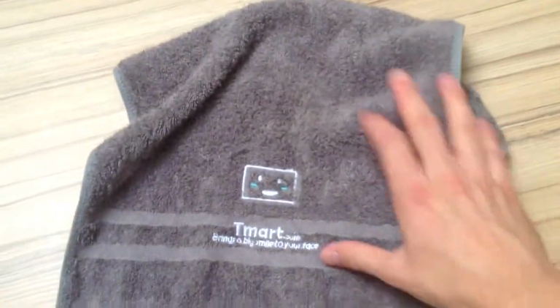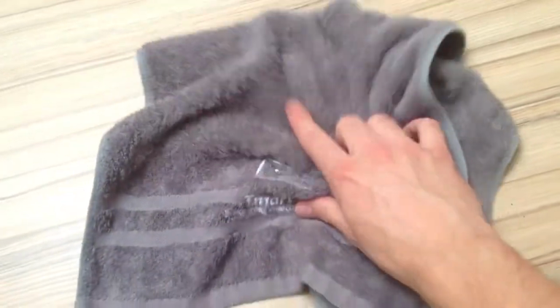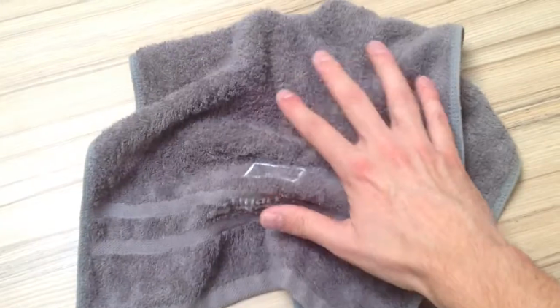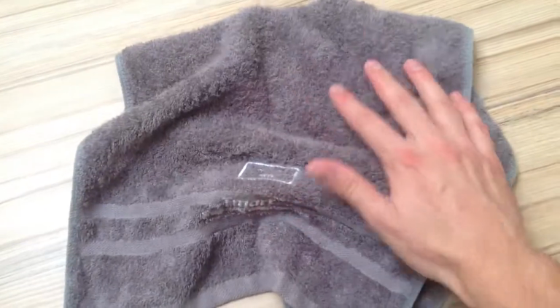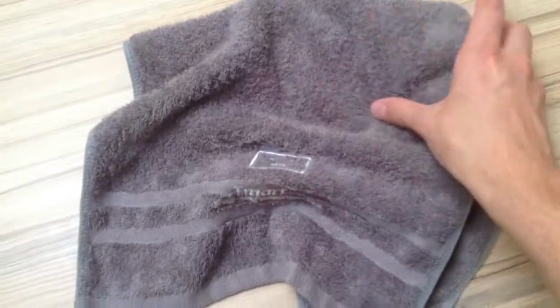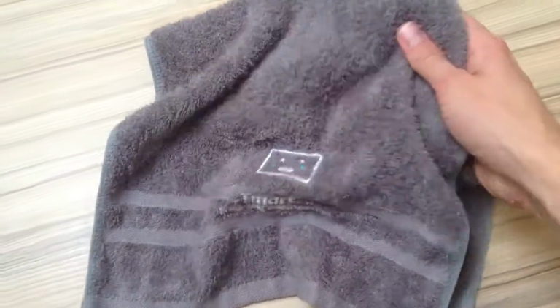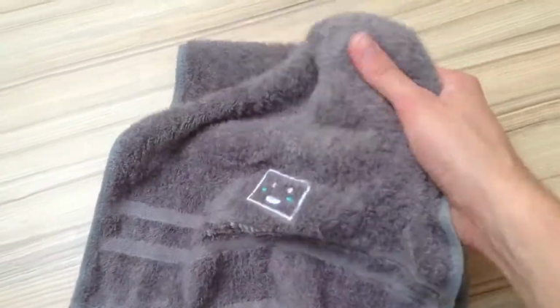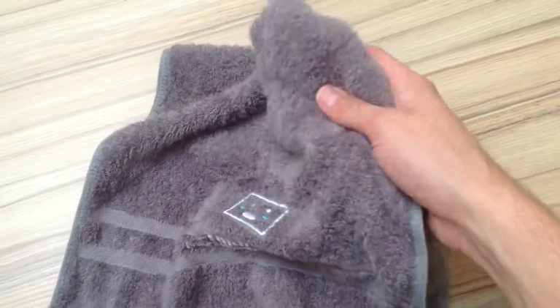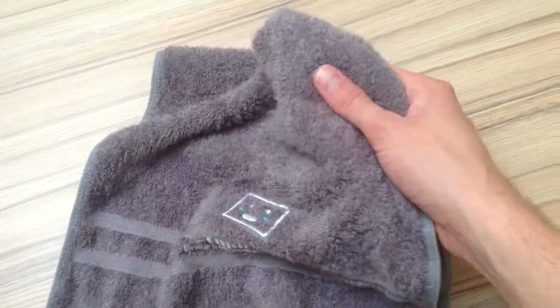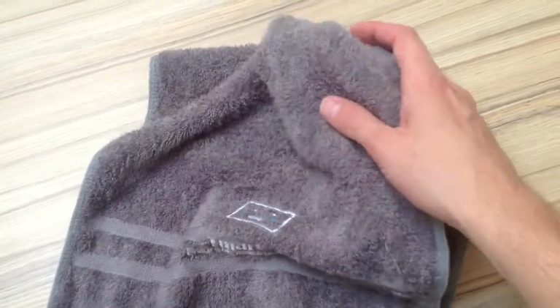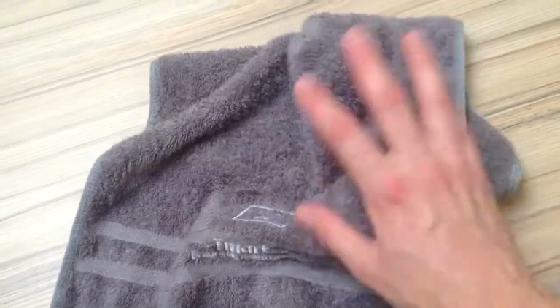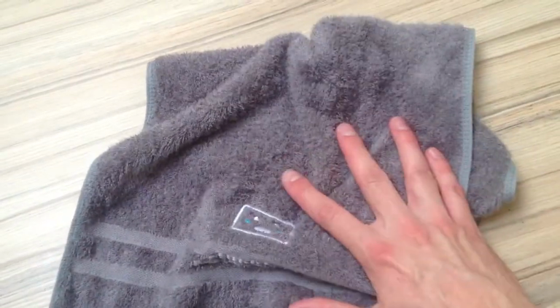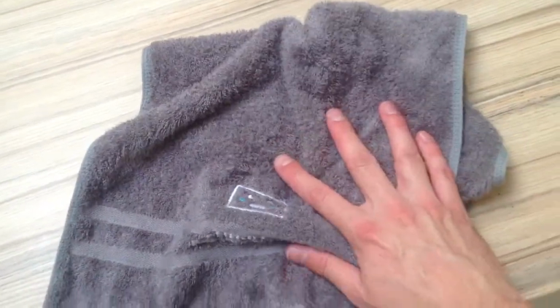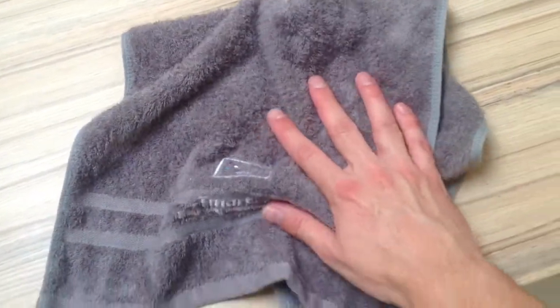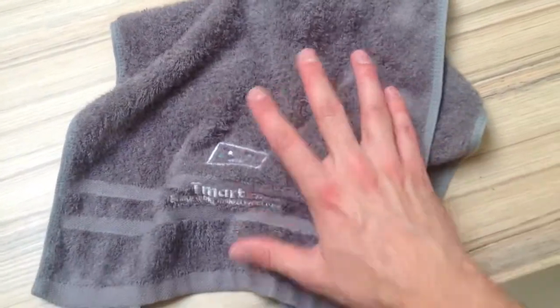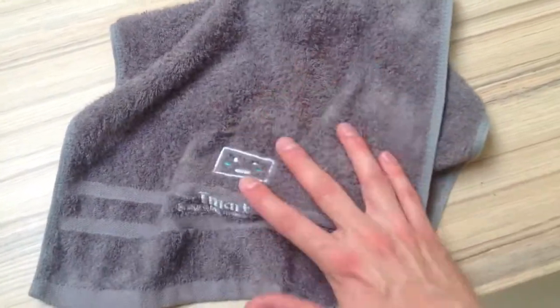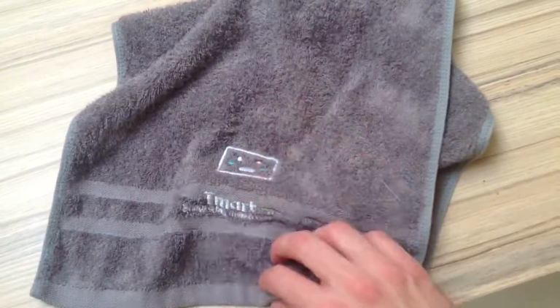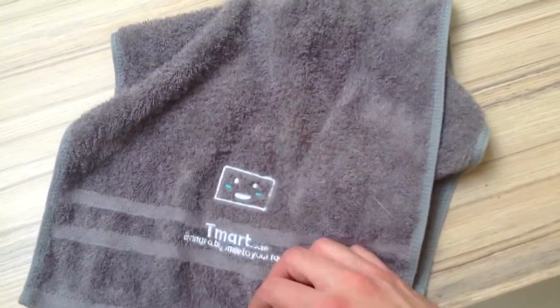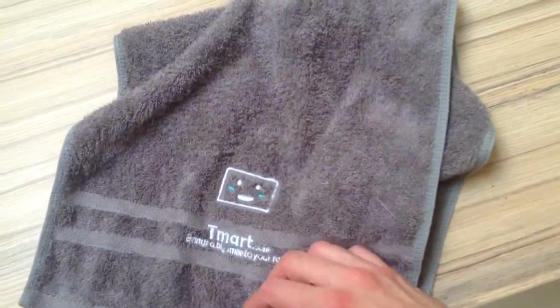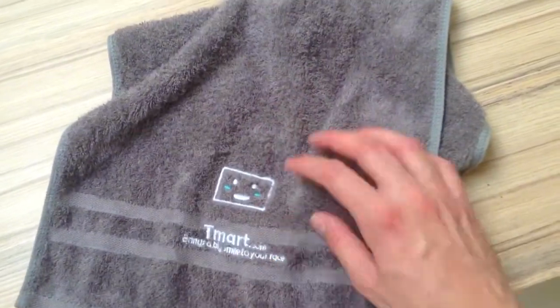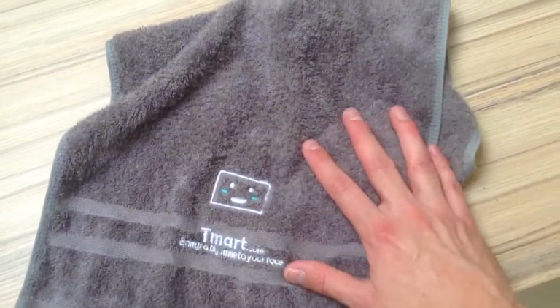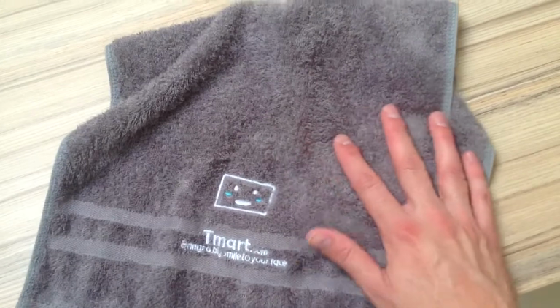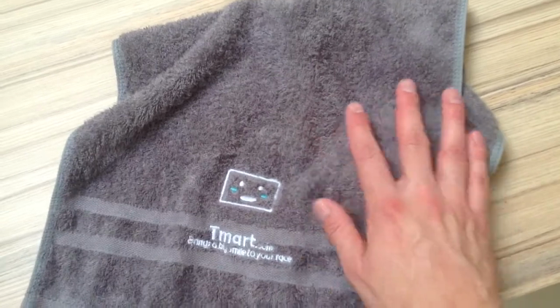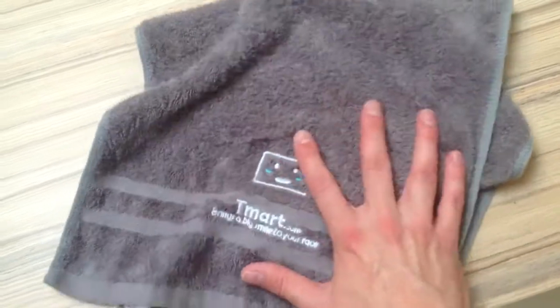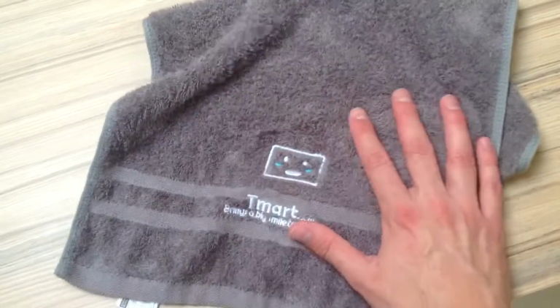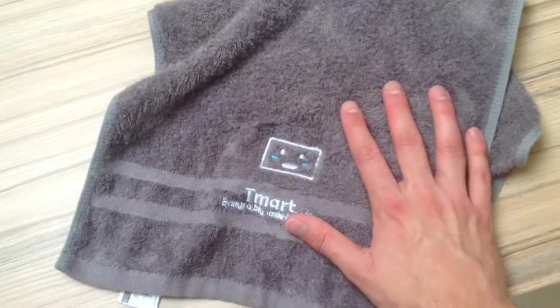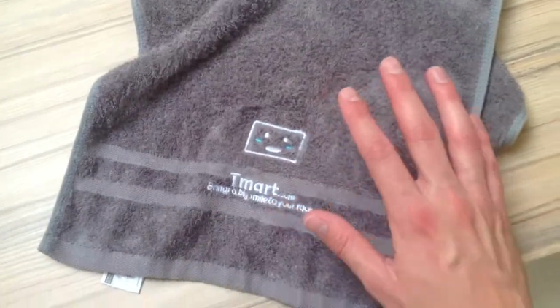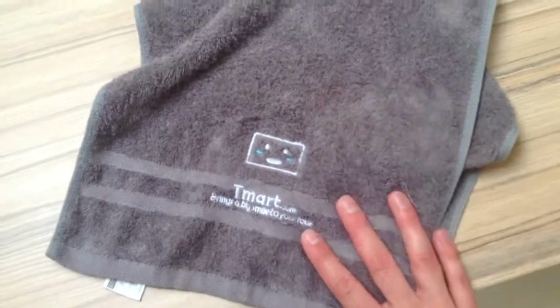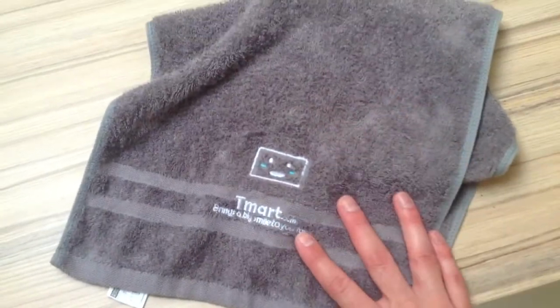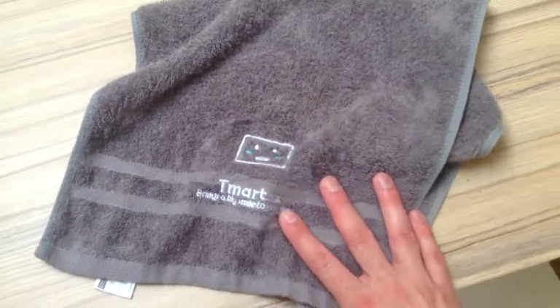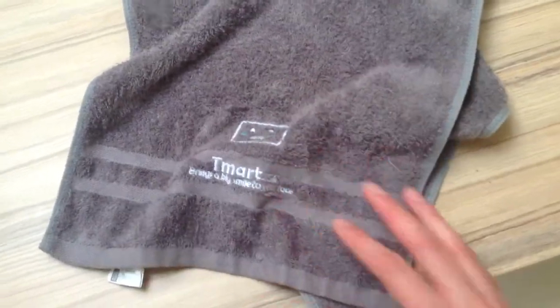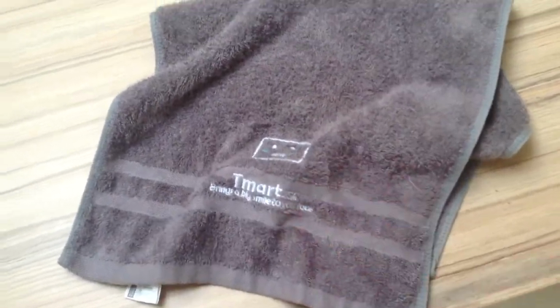So if you want a good towel that is always smelling fresh and really, really soft, then this is a really good towel.